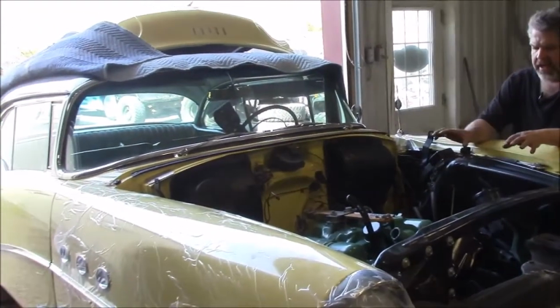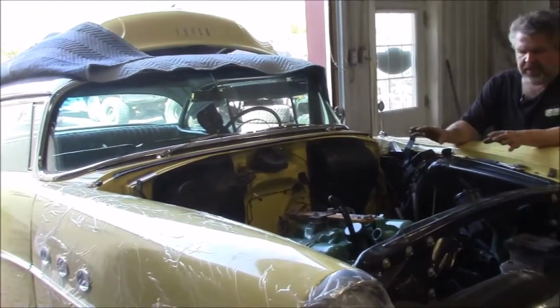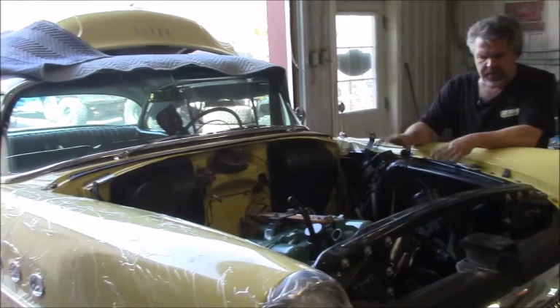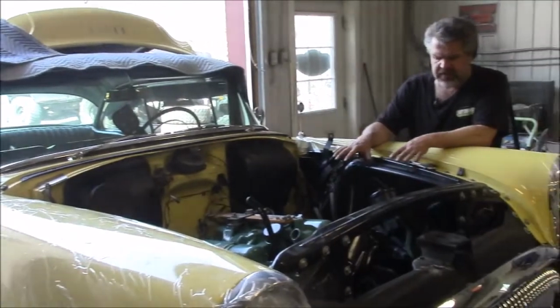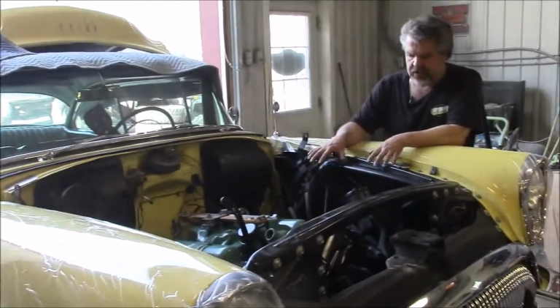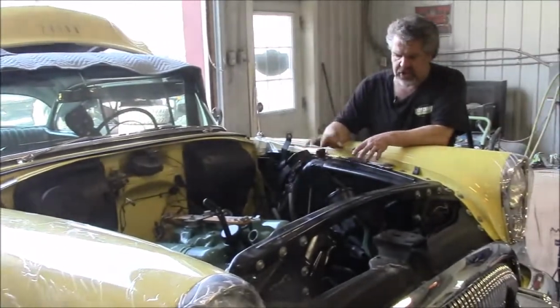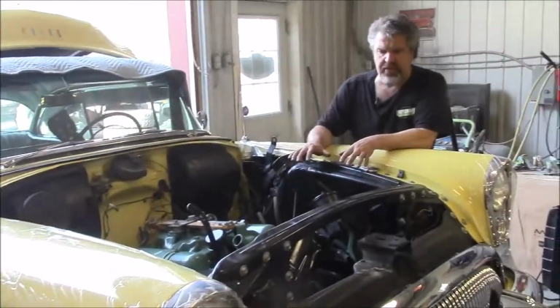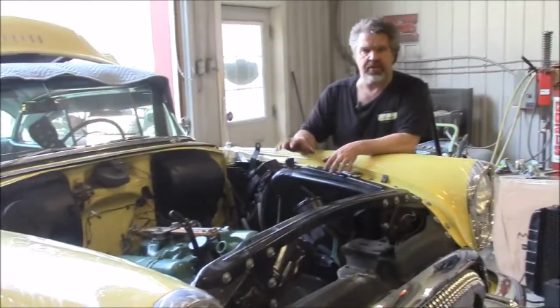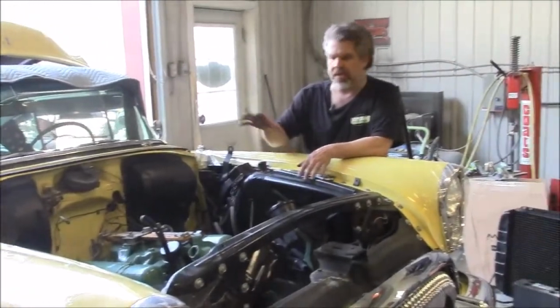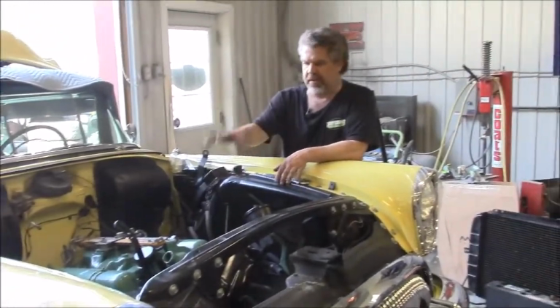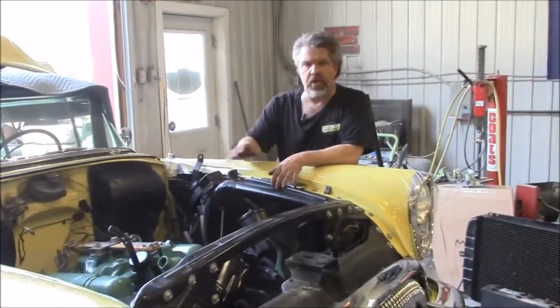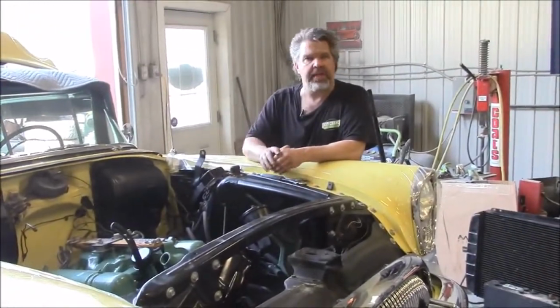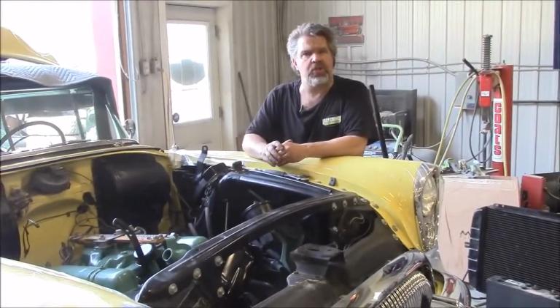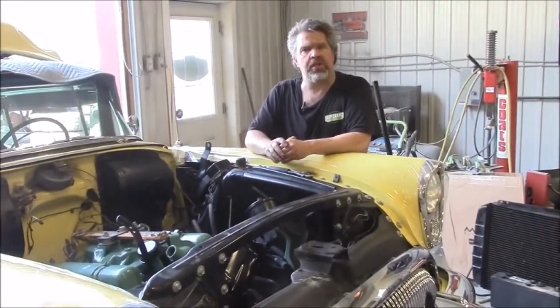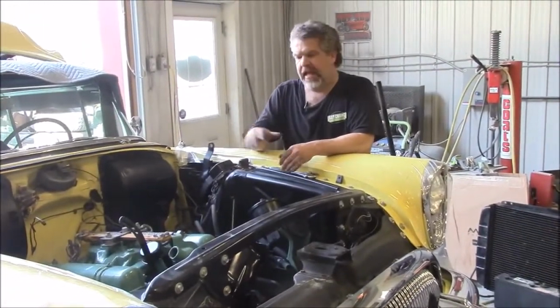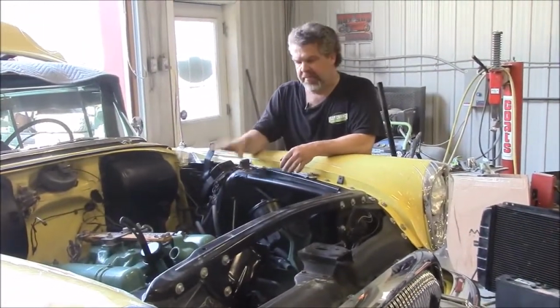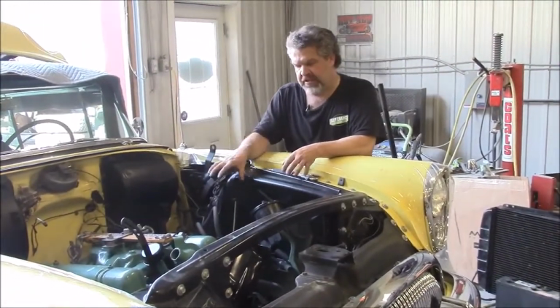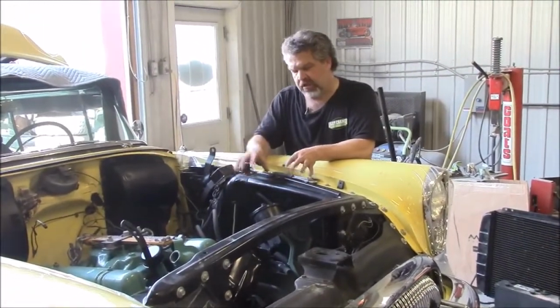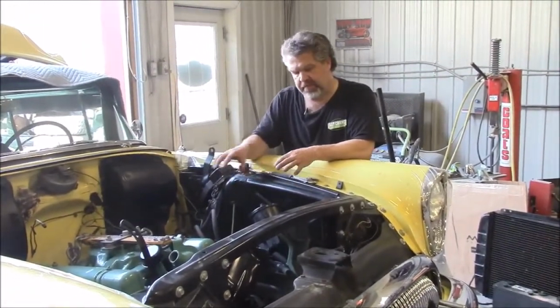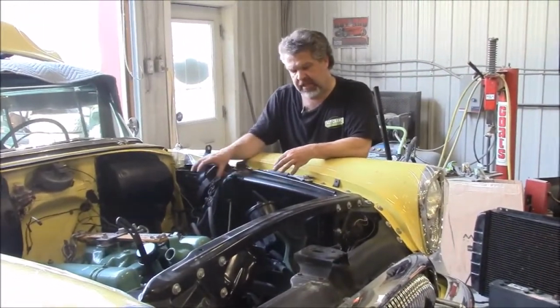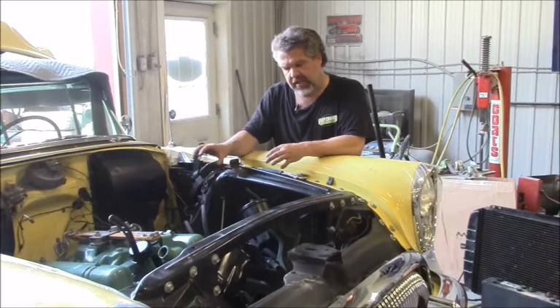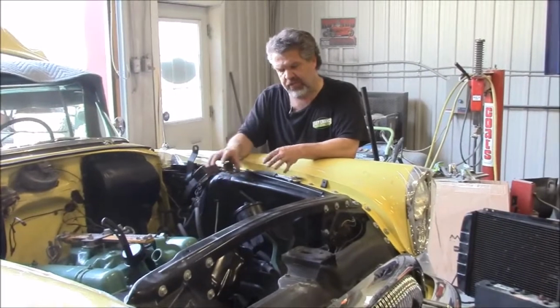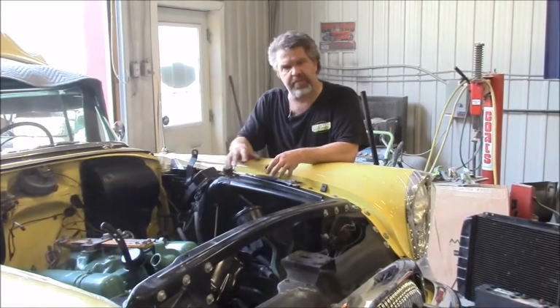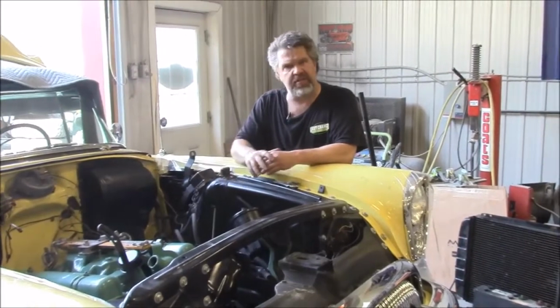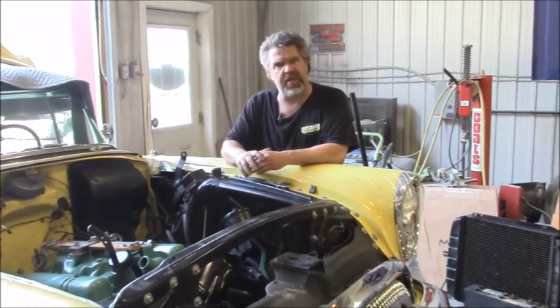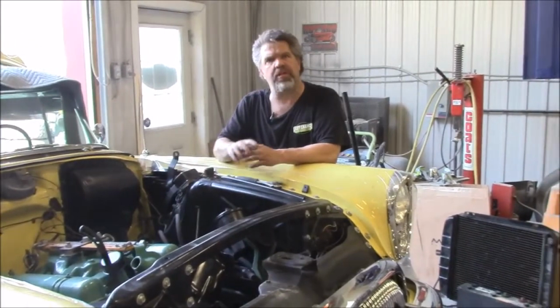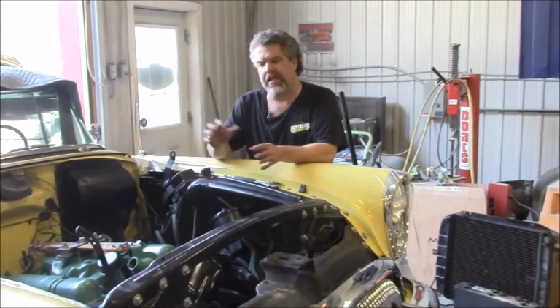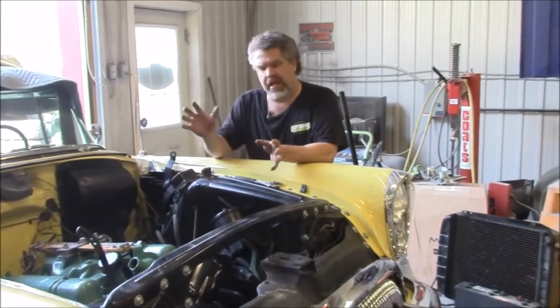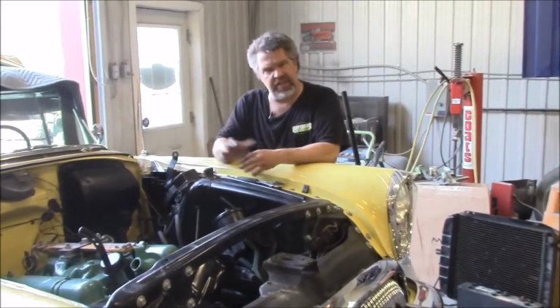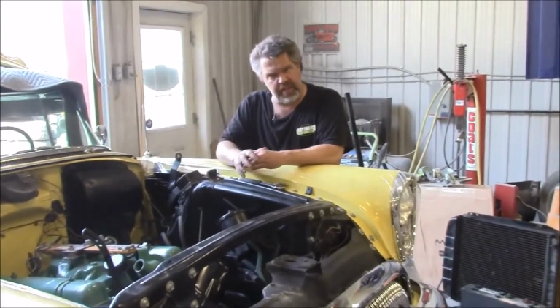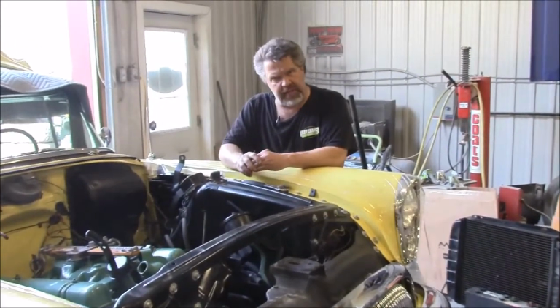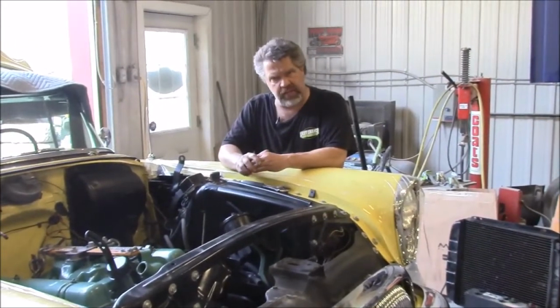In our previous video, we shared with you where we did quite a bit of work on the engine and painted all of the individual pieces separately and reassembled the engine.